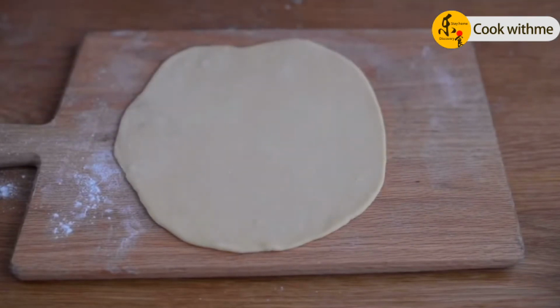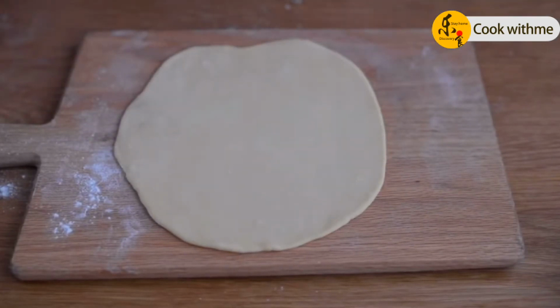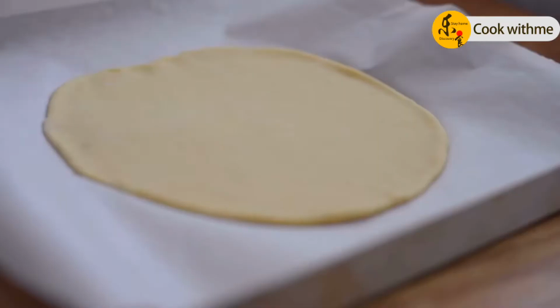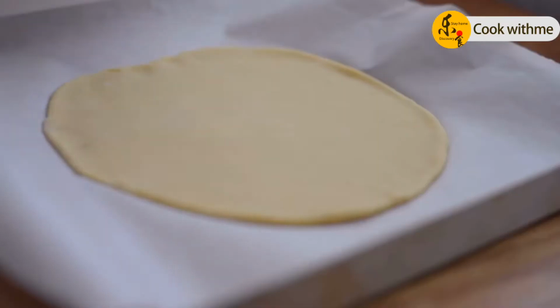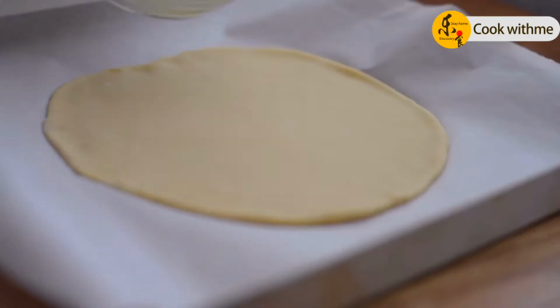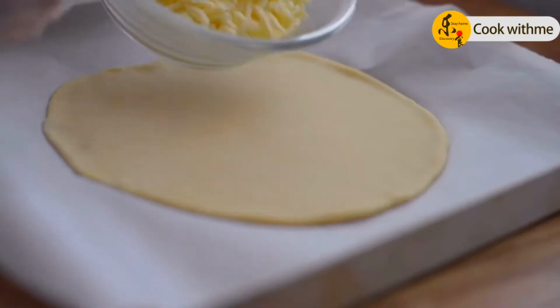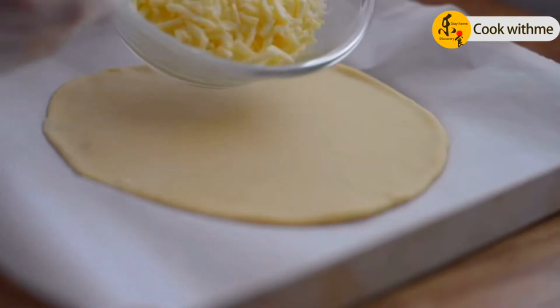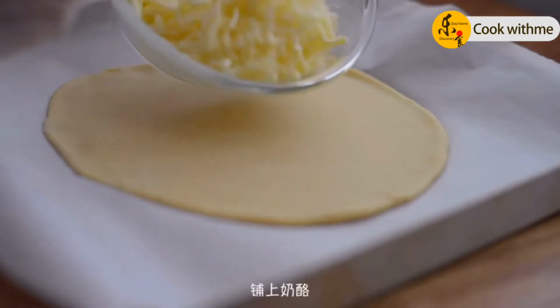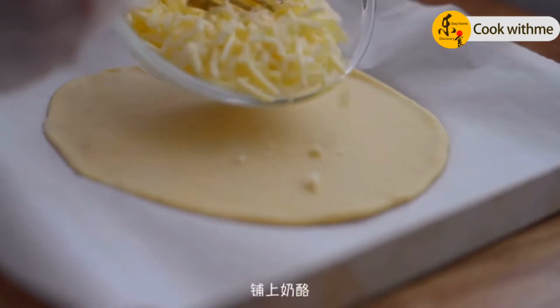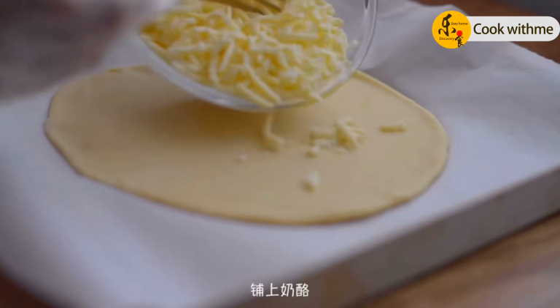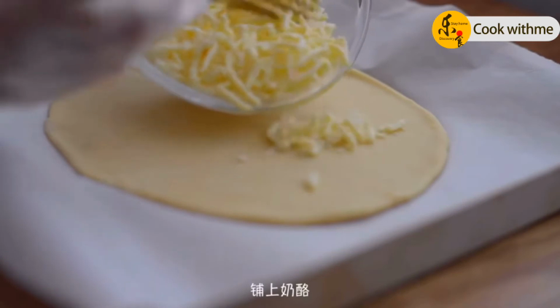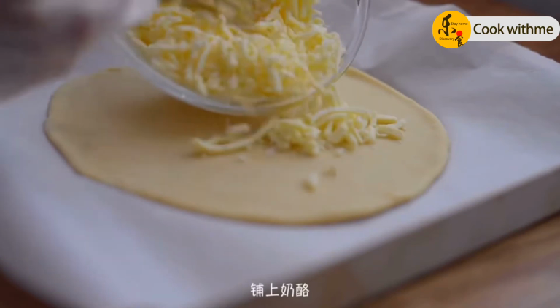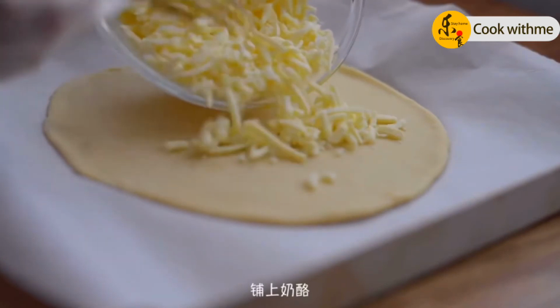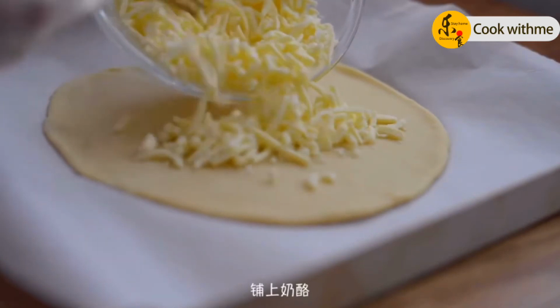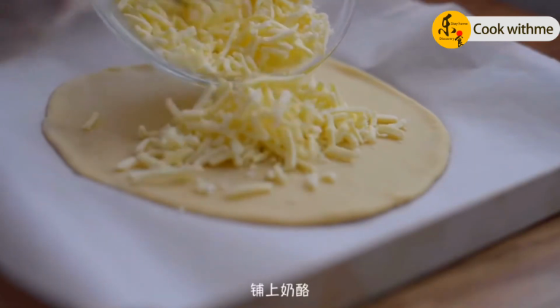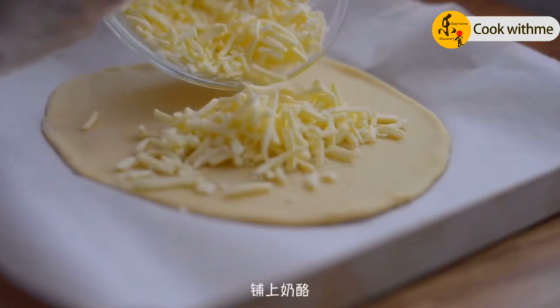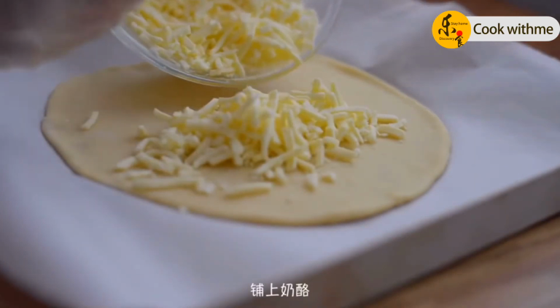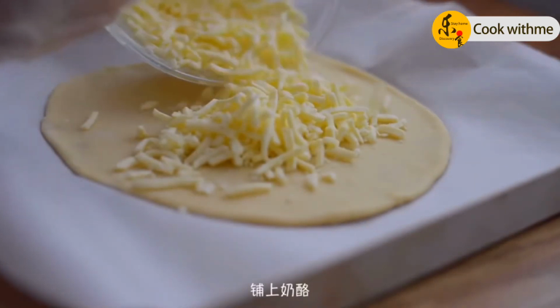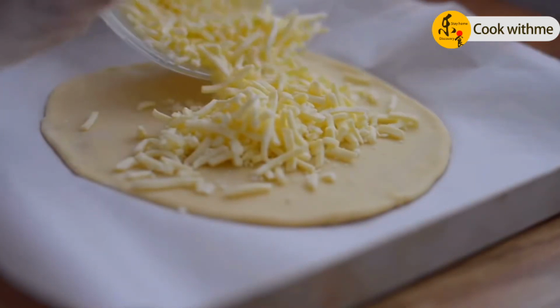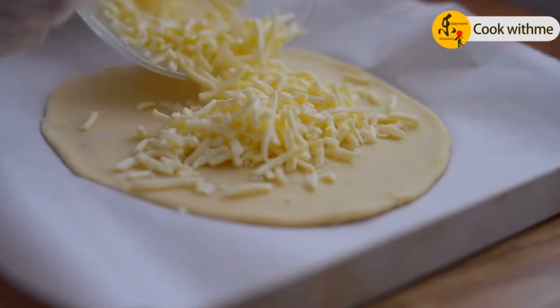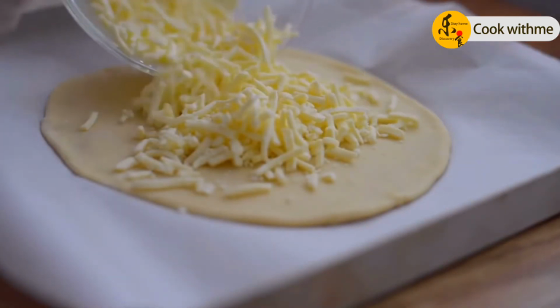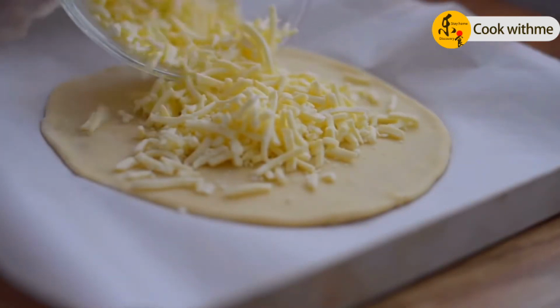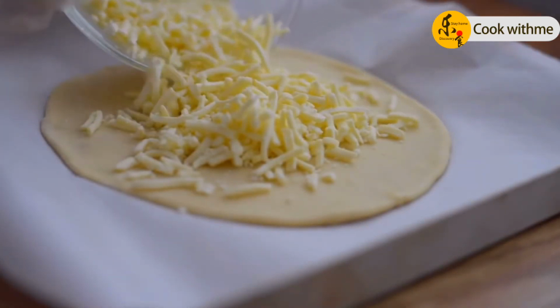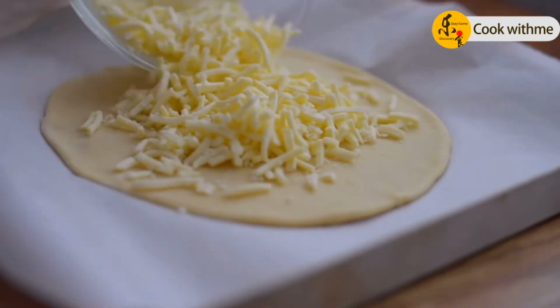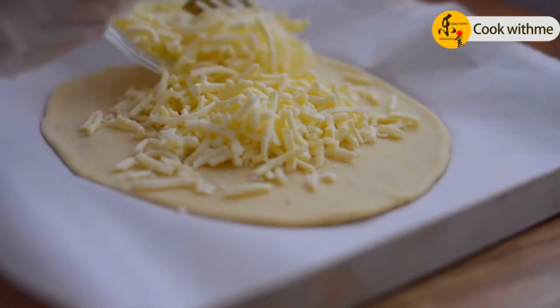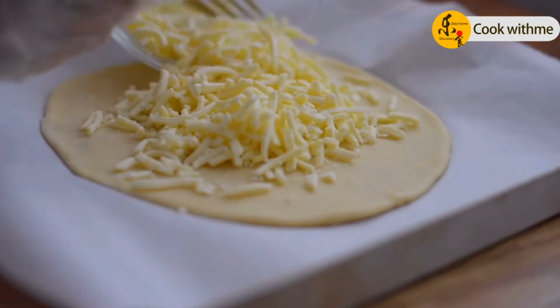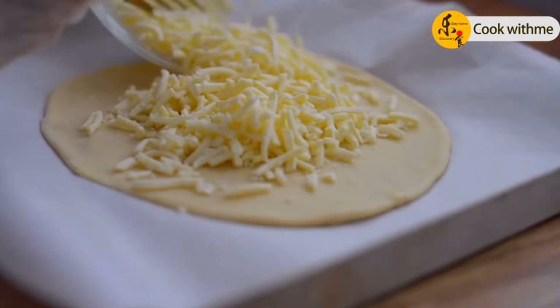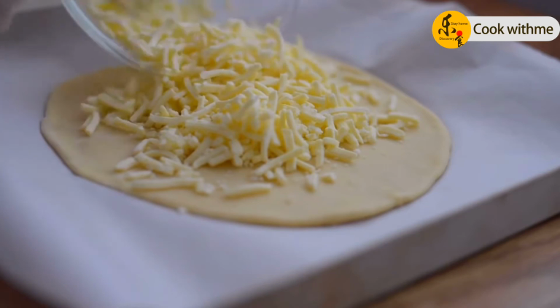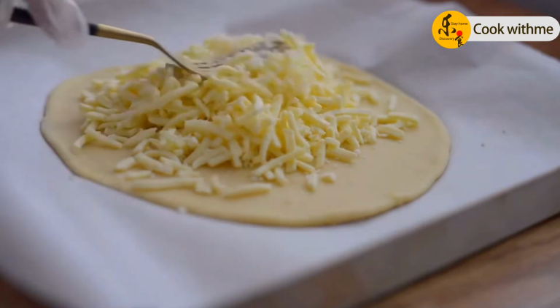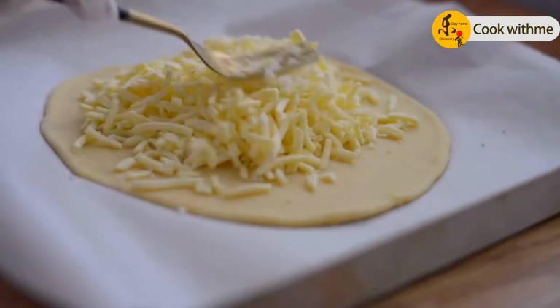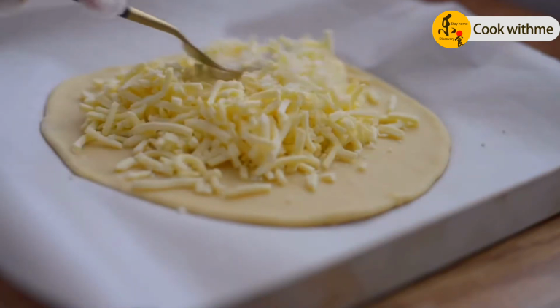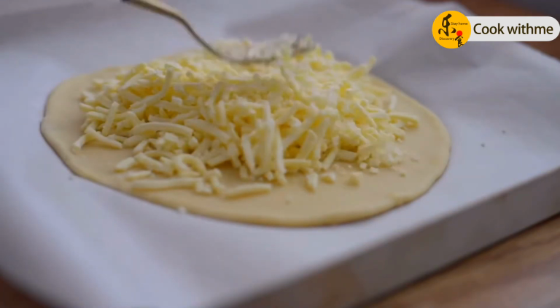Next, we're going to pour it out. I'm going to pour it in. Now let's take a look.